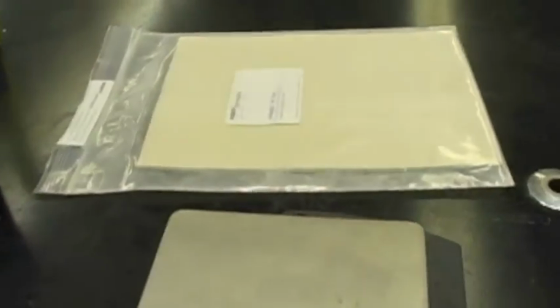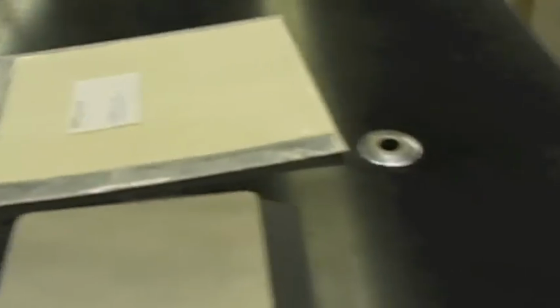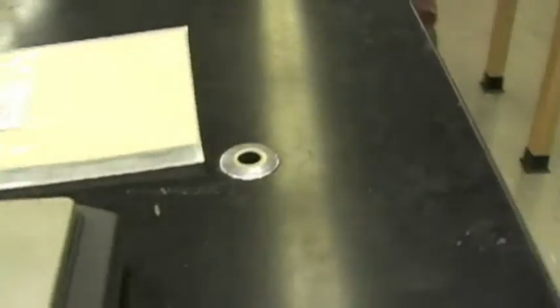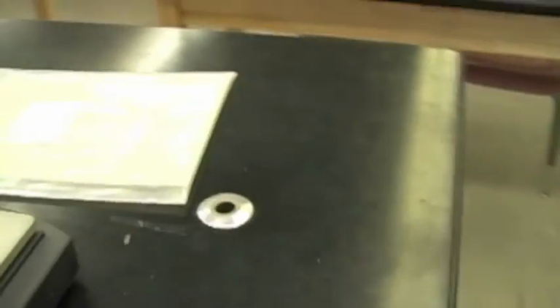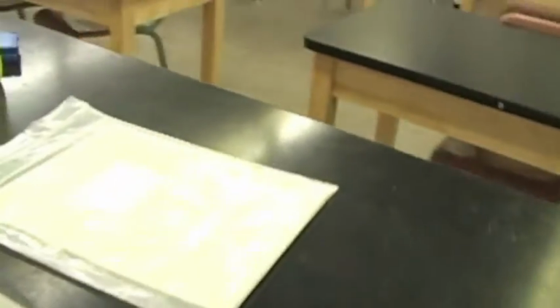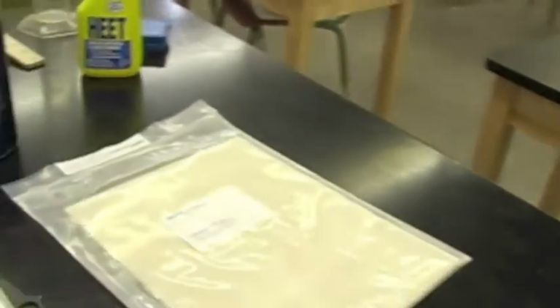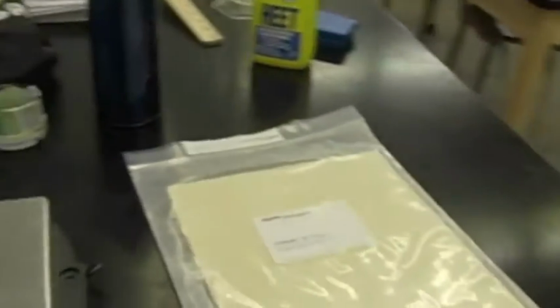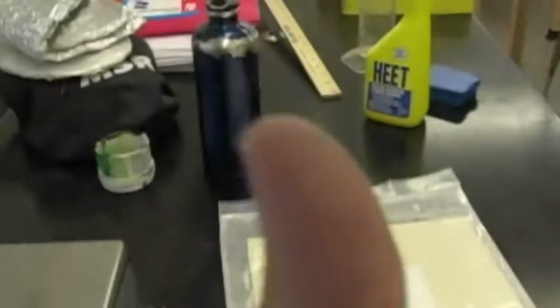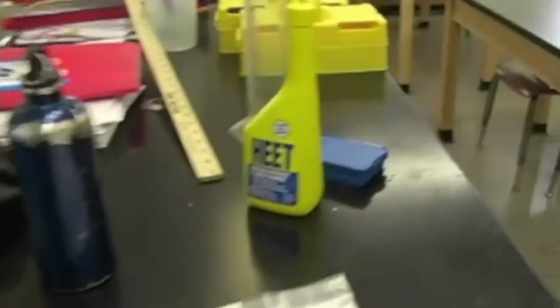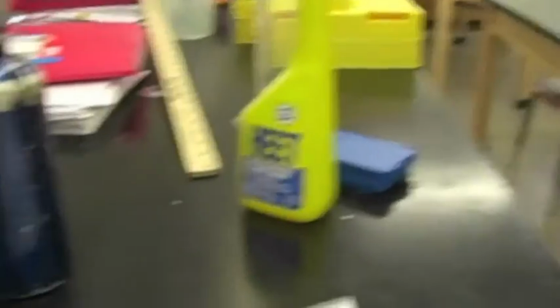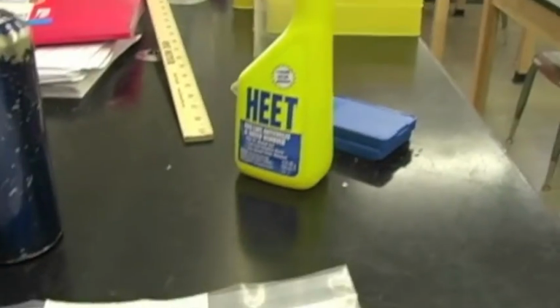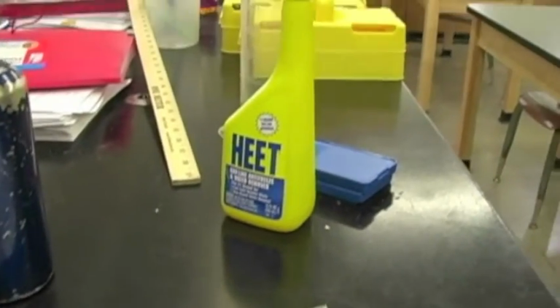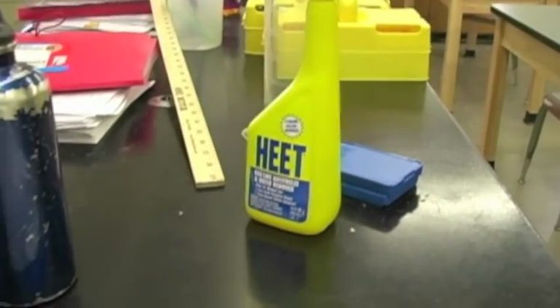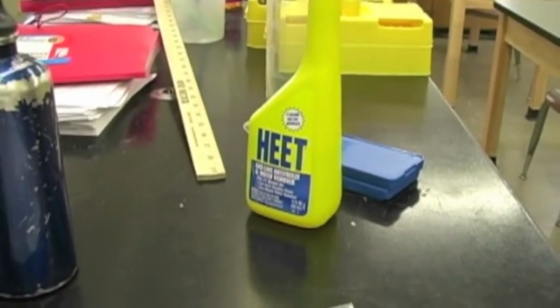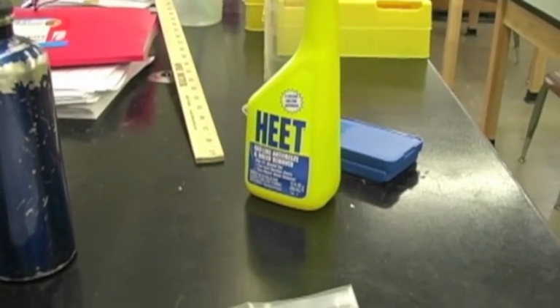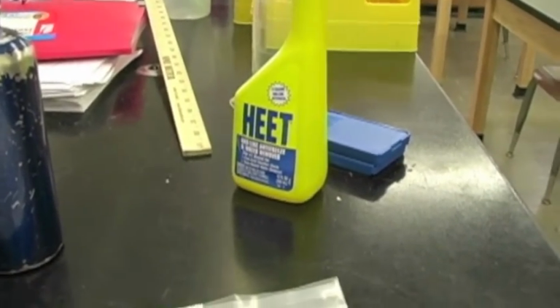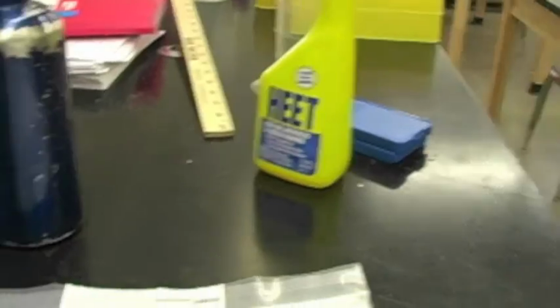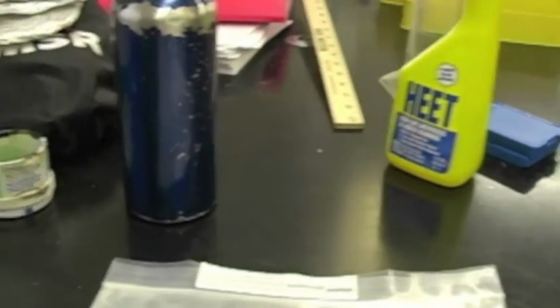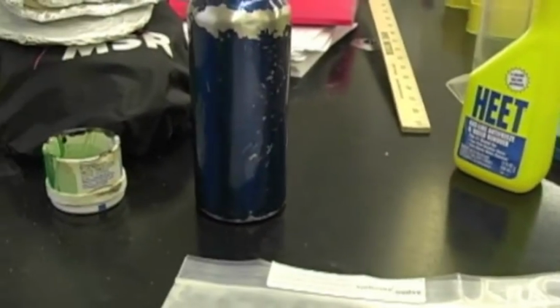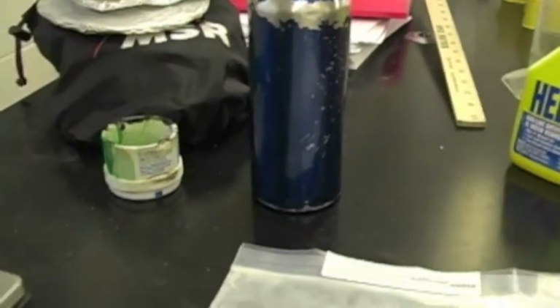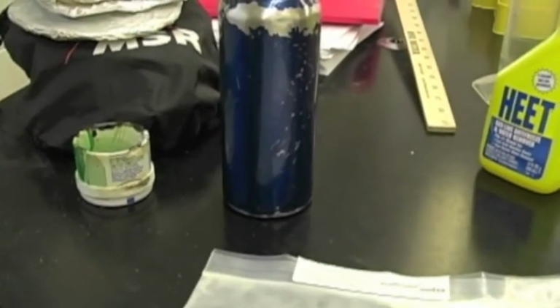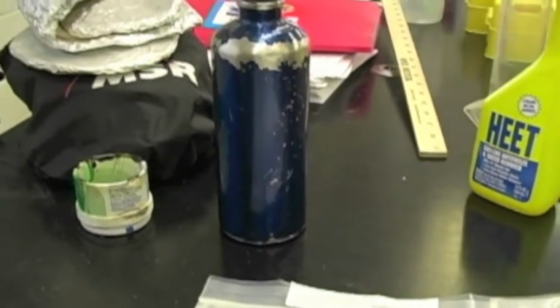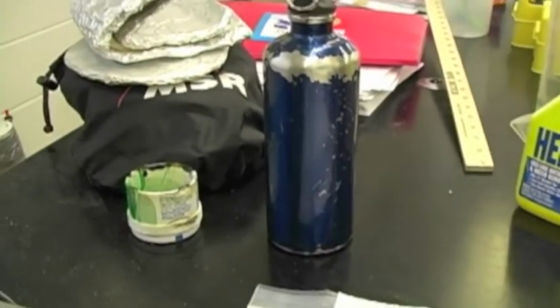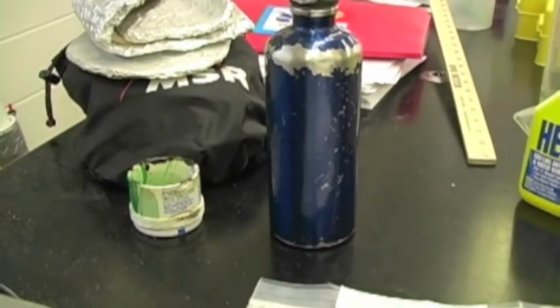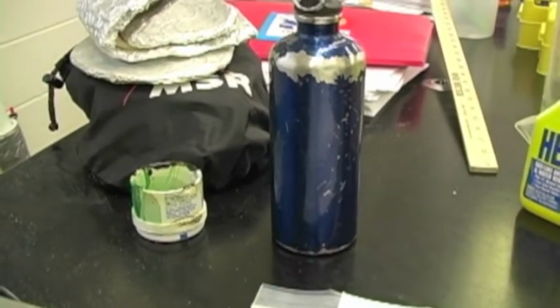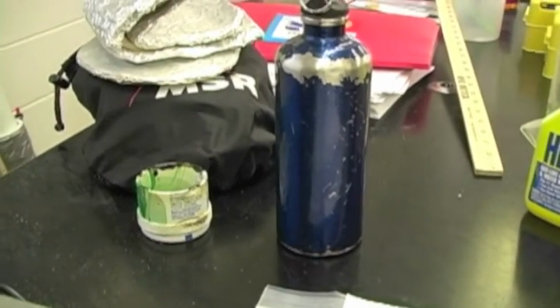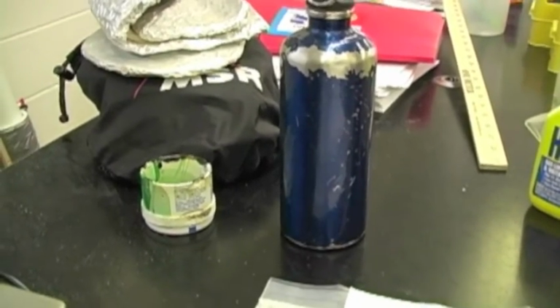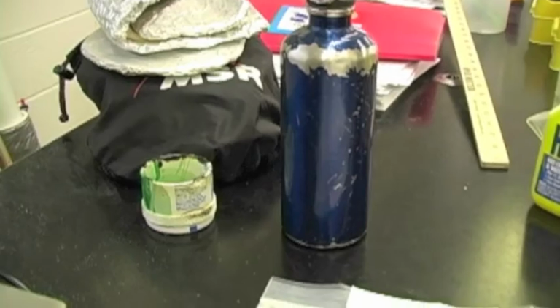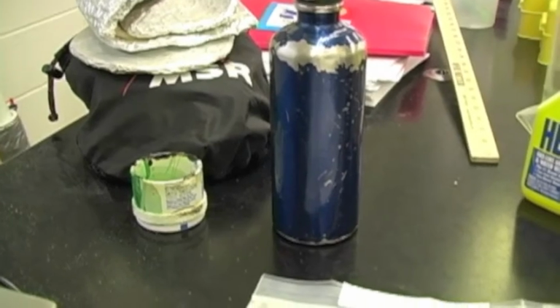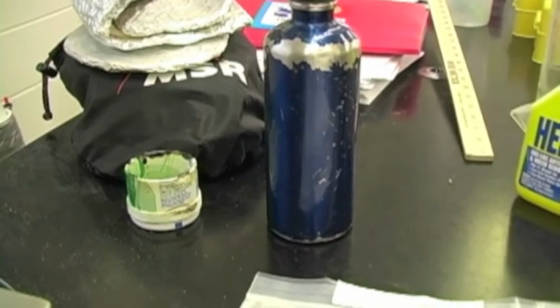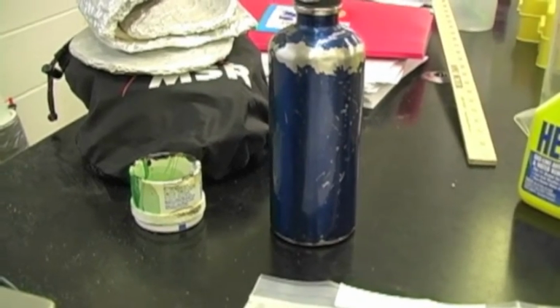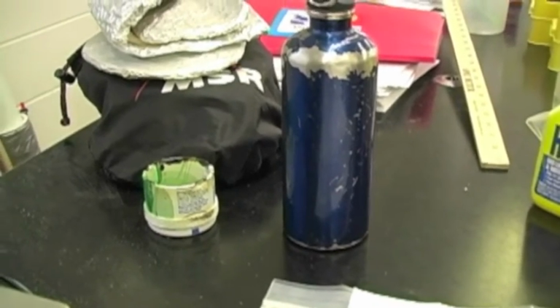3.8 ounces. So if you figure out the amount of fuel savings compared to the lid weight and fuel burn, it might be worthwhile — or for some people, maybe just the lid alone.